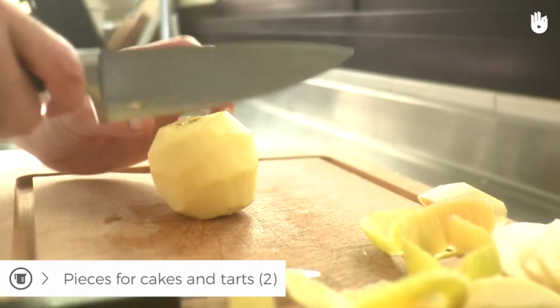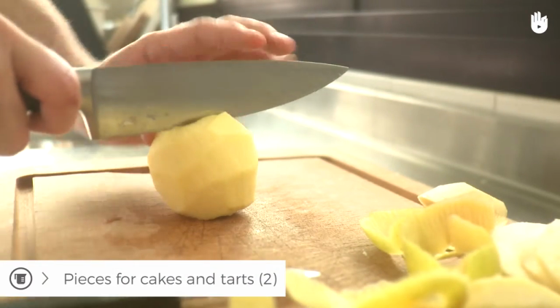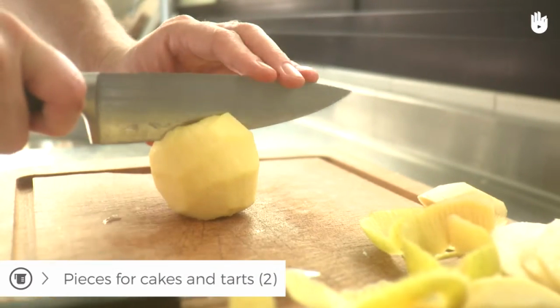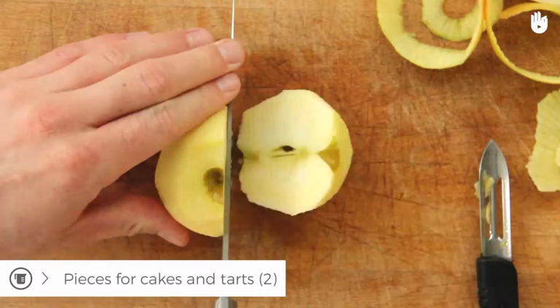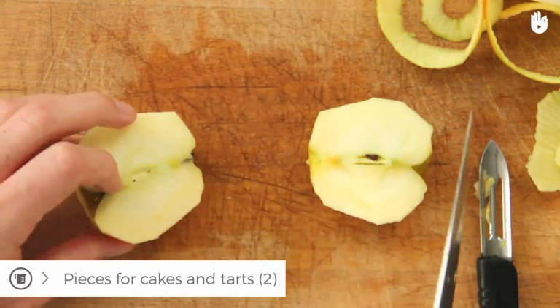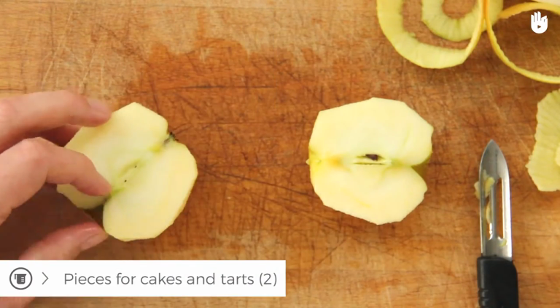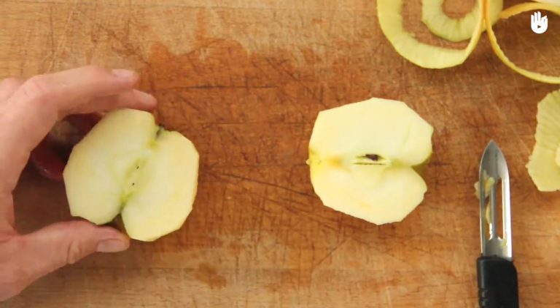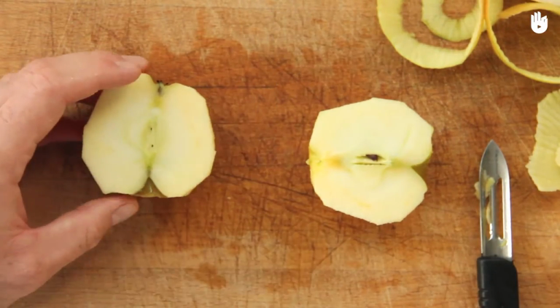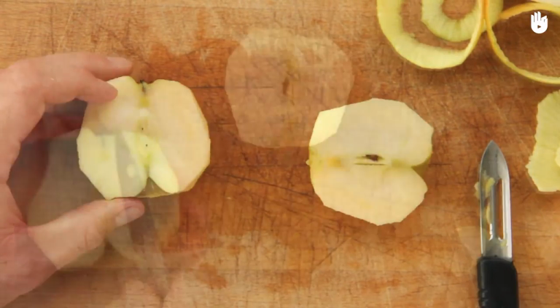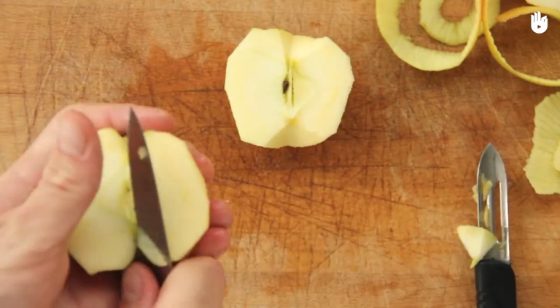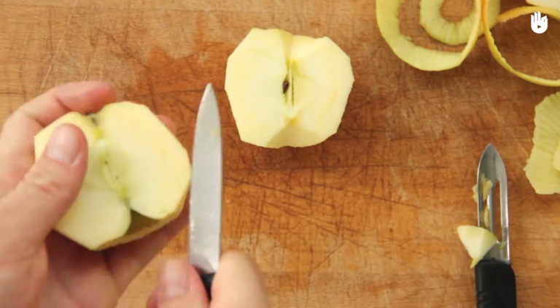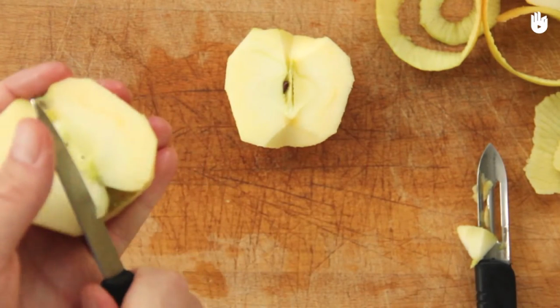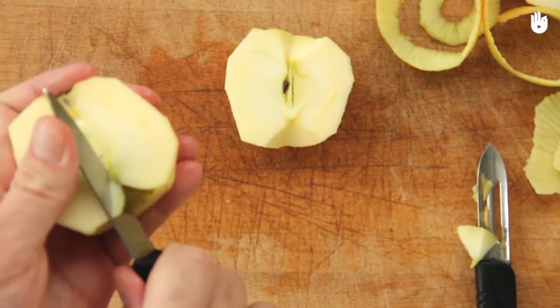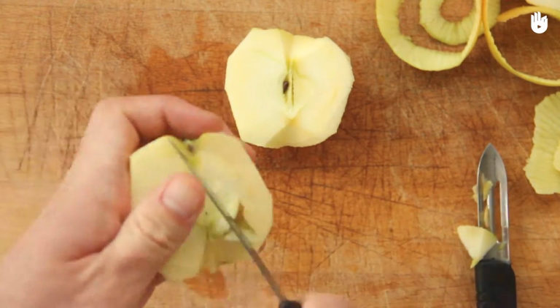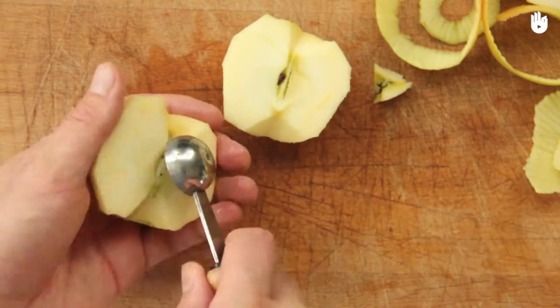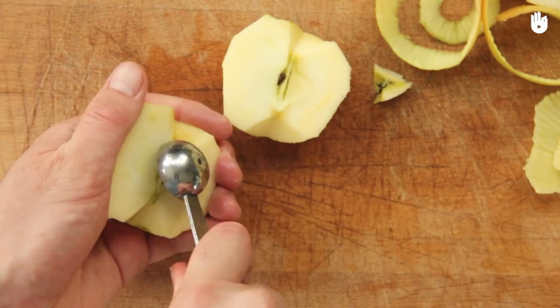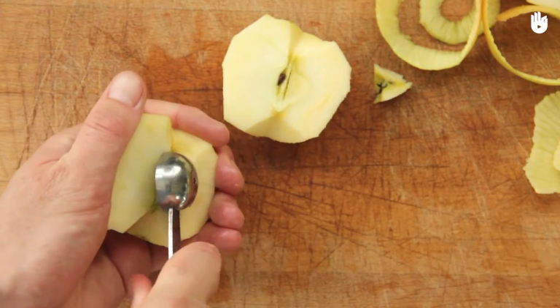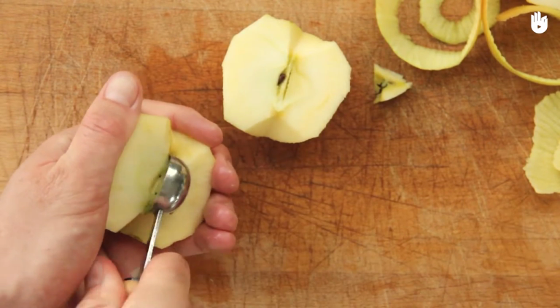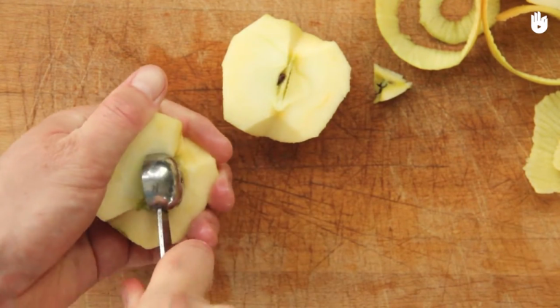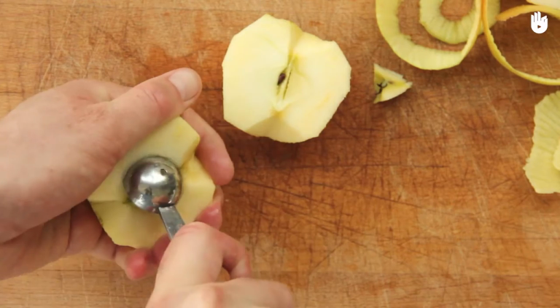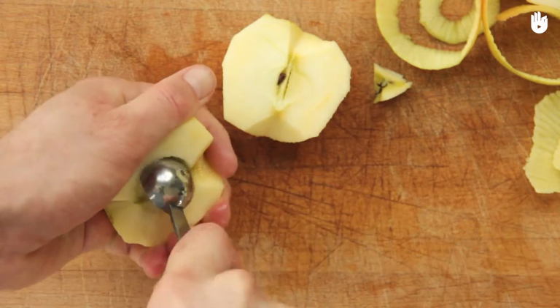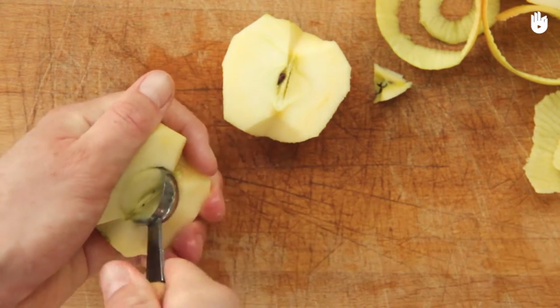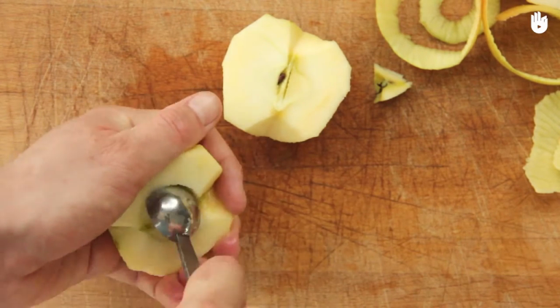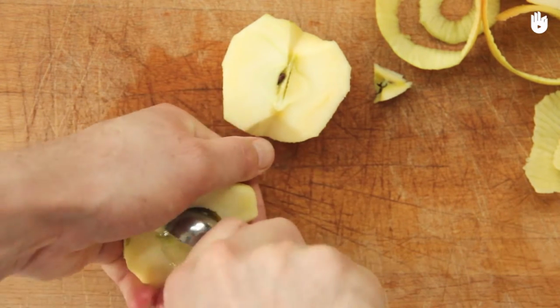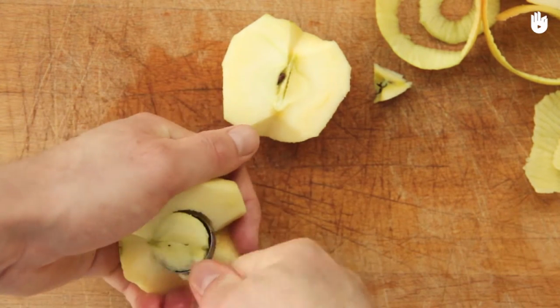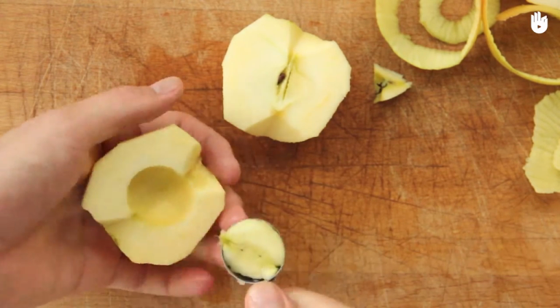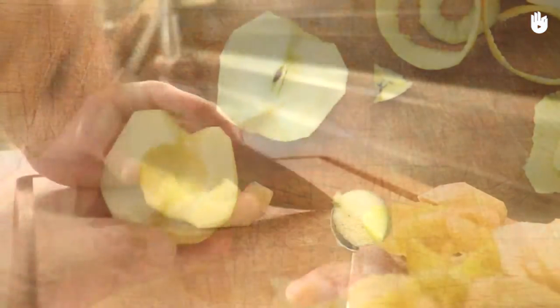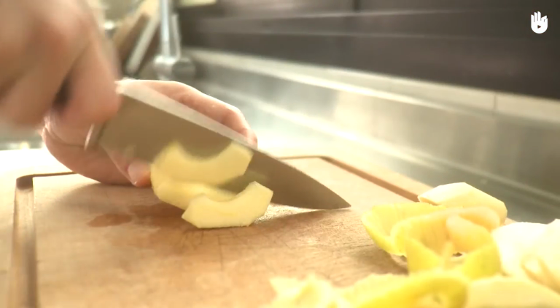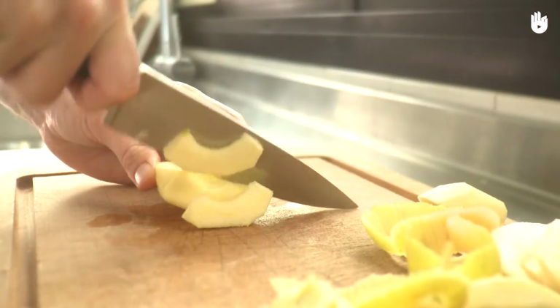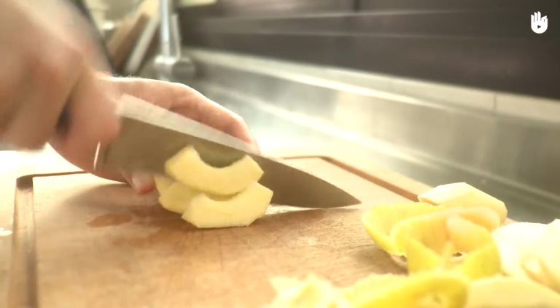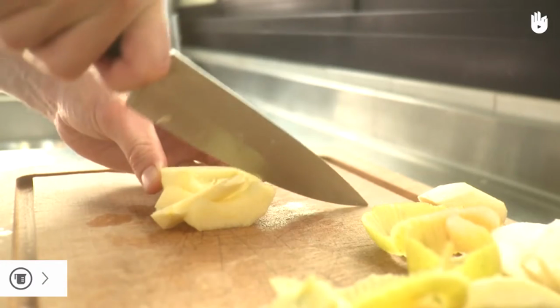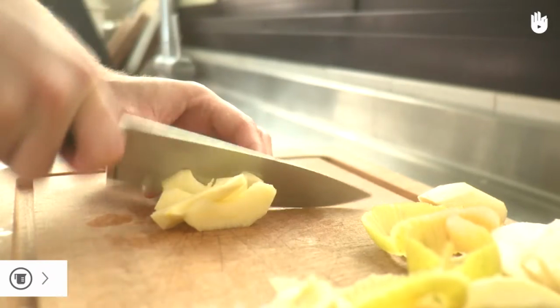If you don't have a core remover but have a spoon, cut the apple in half after peeling it. Remove both ends and remove the core using a spoon. Then you can slice the apple at a slight slant.